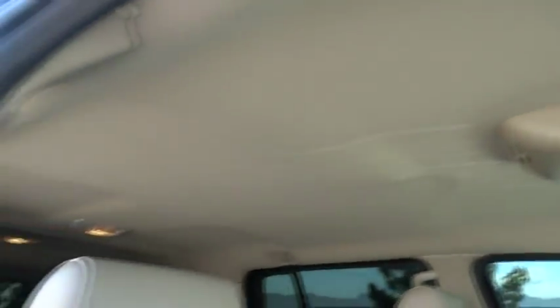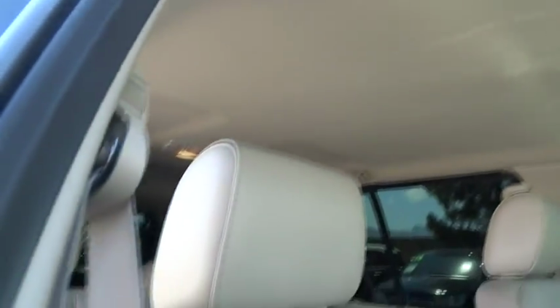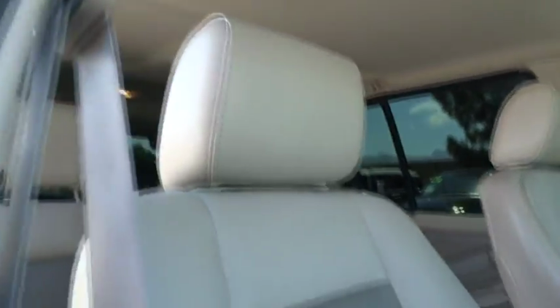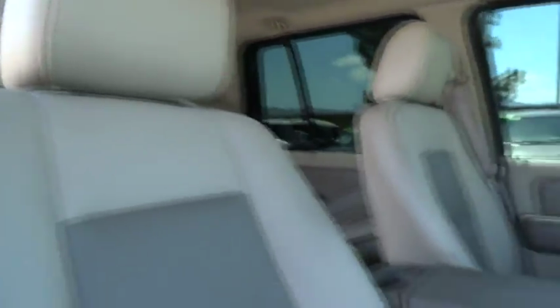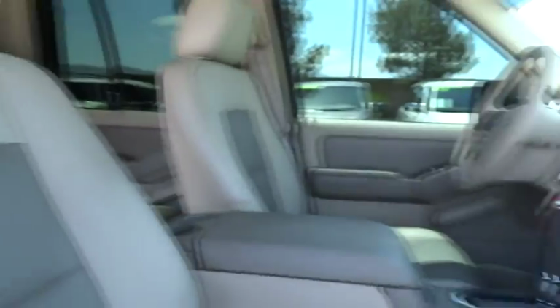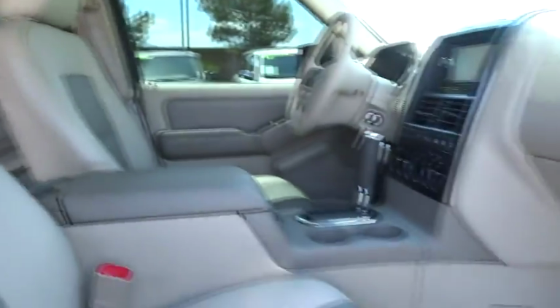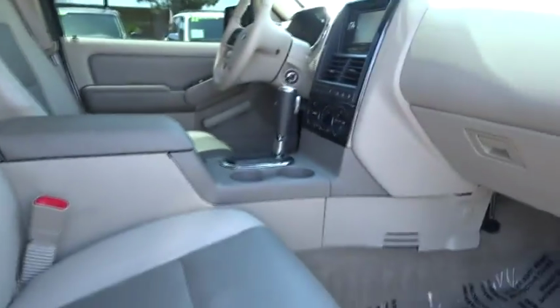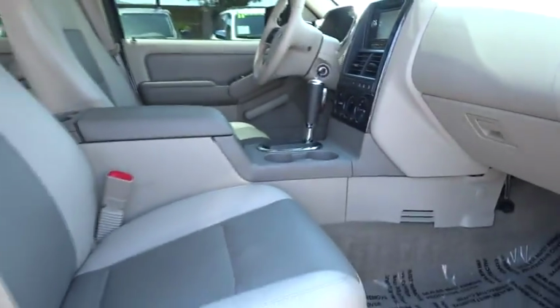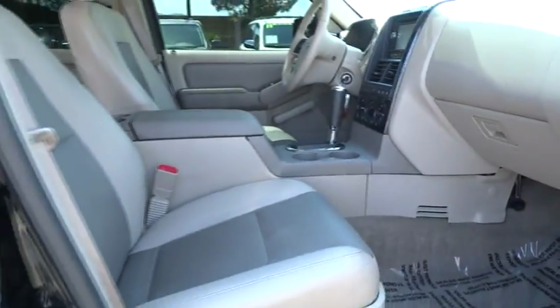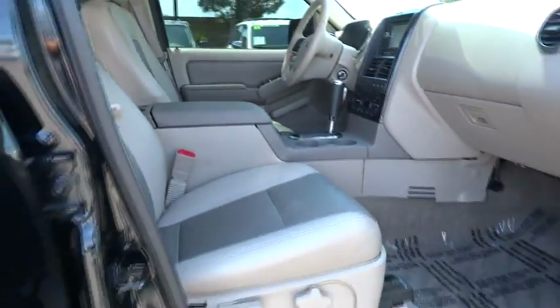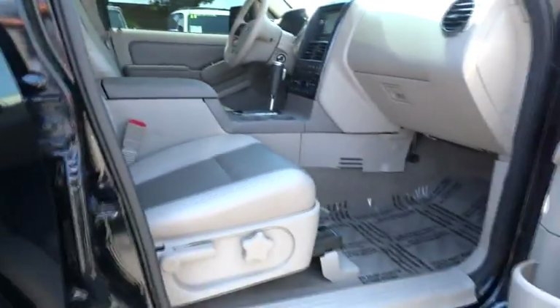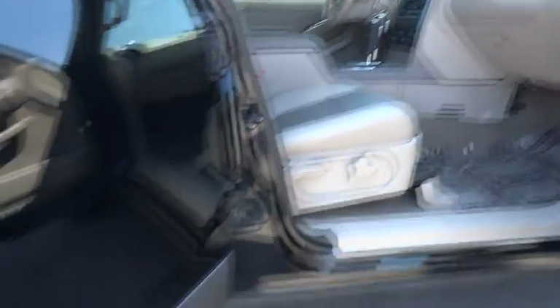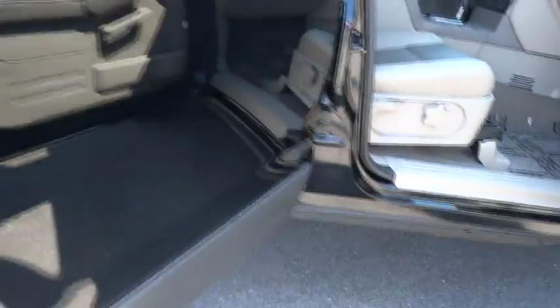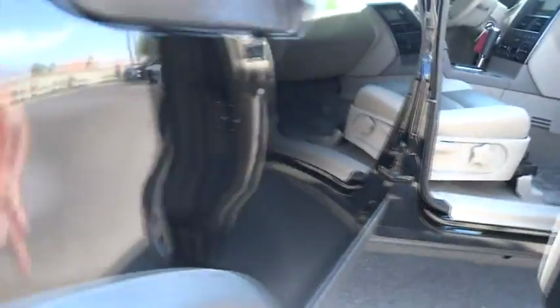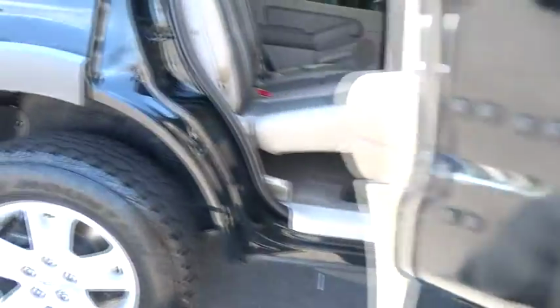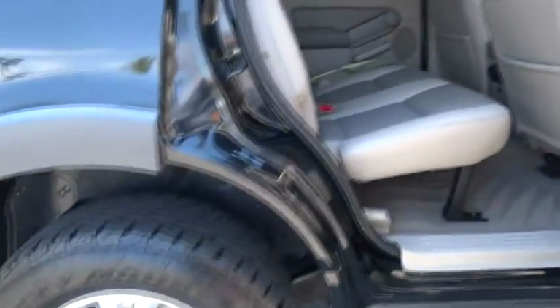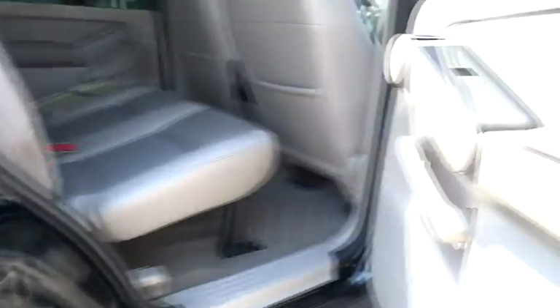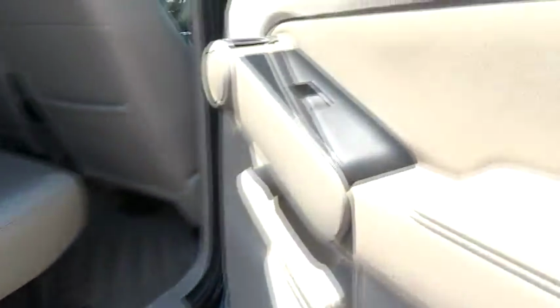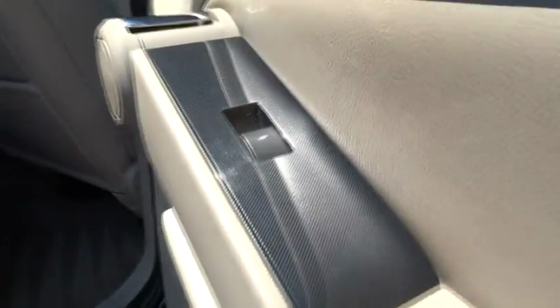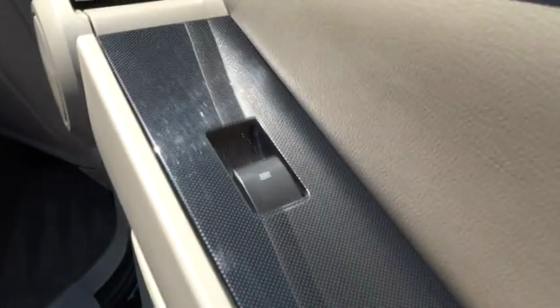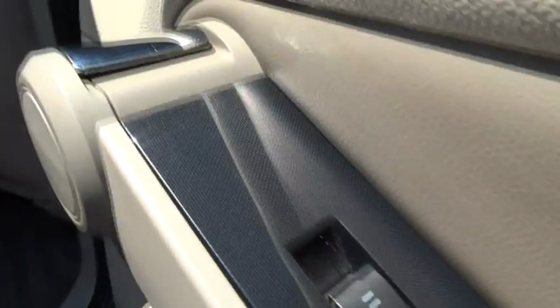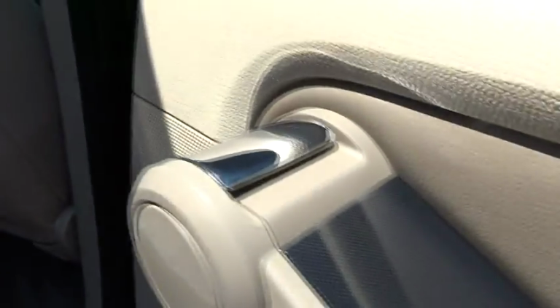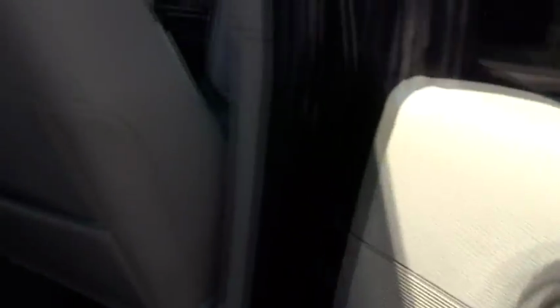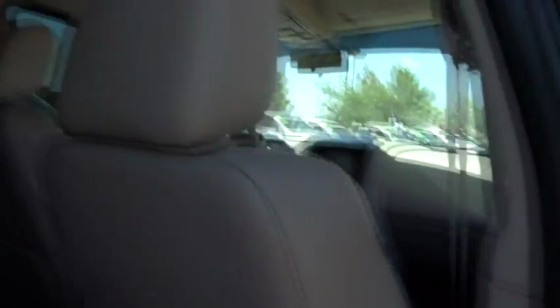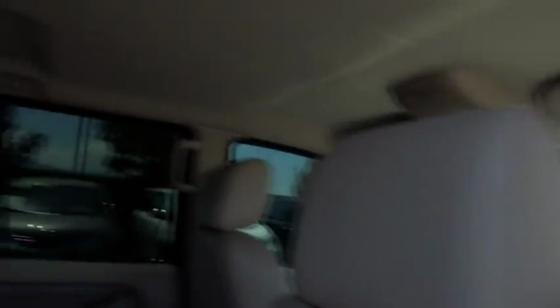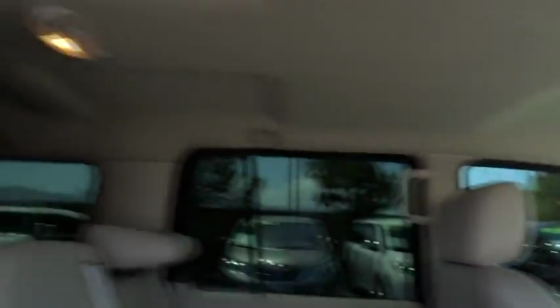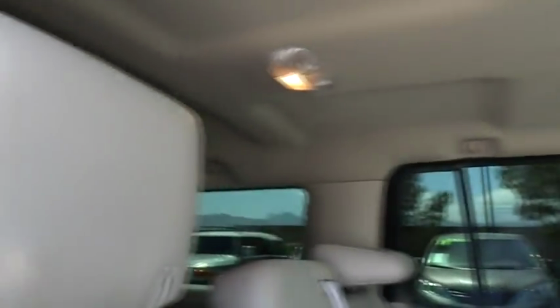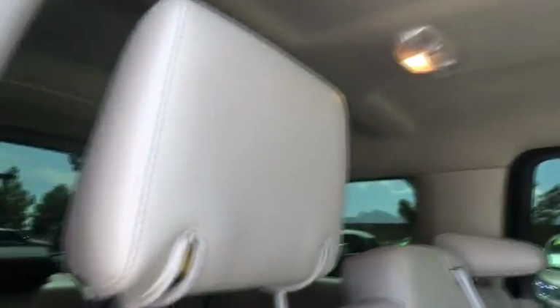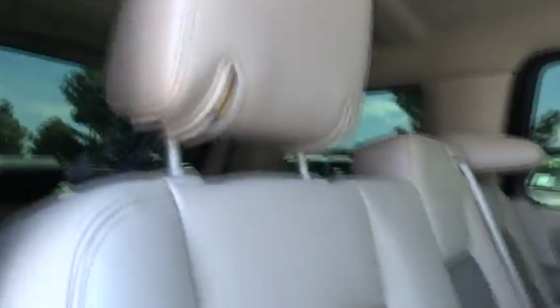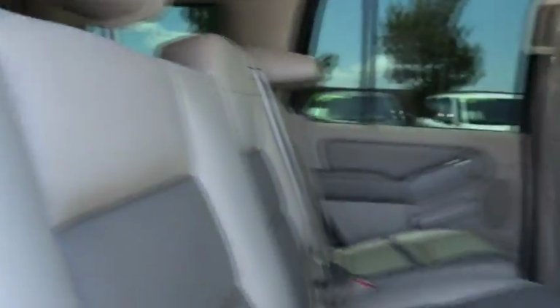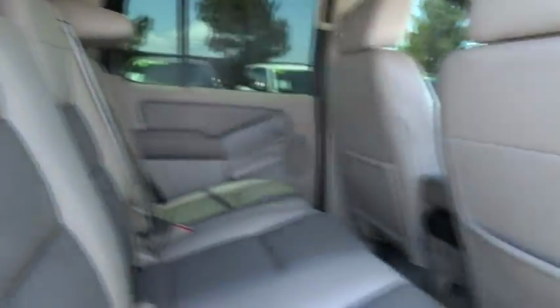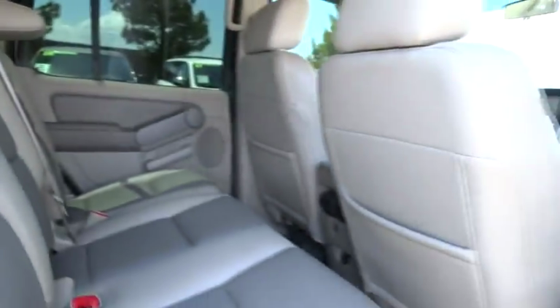Driver airbag, aluminum wheels, cruise control, four-wheel disc brakes, four-wheel drive, floor mats, AM-FM stereo radio, bucket seats, CD player, MP3 player, fog lamp, power windows.